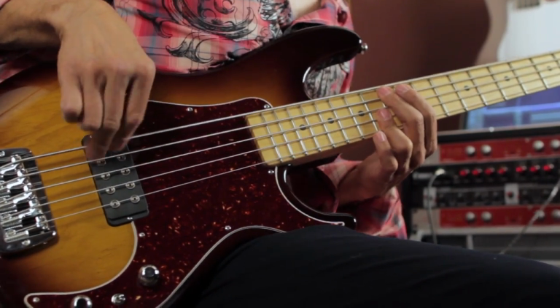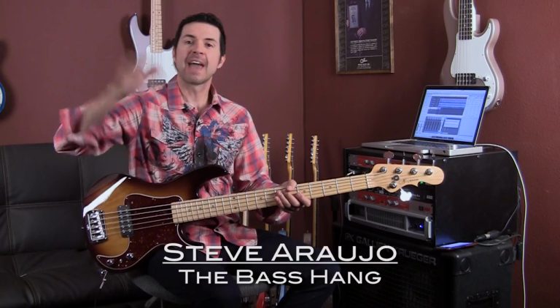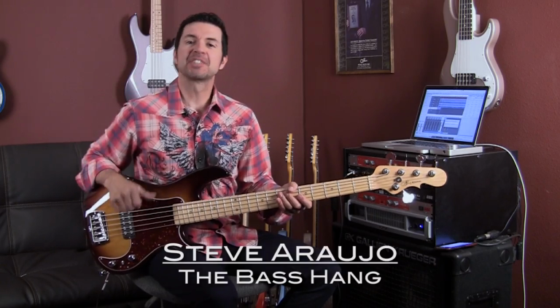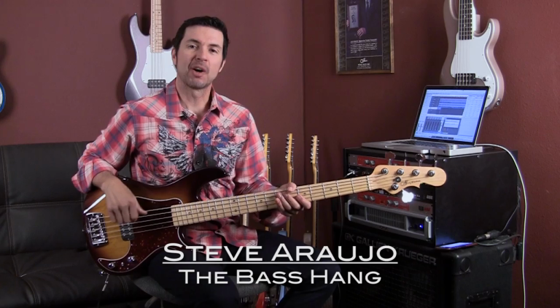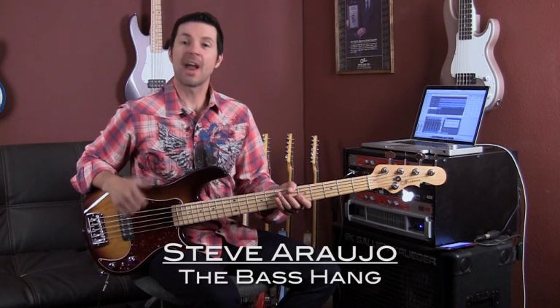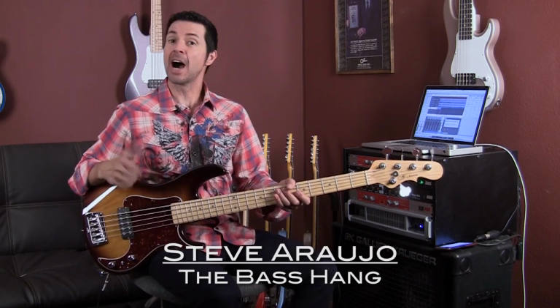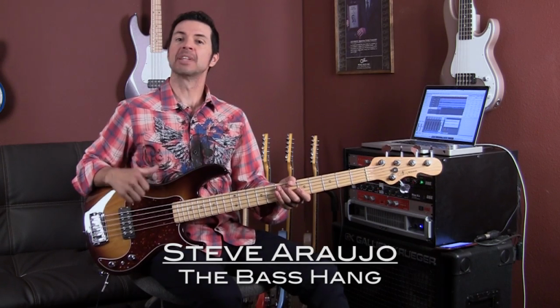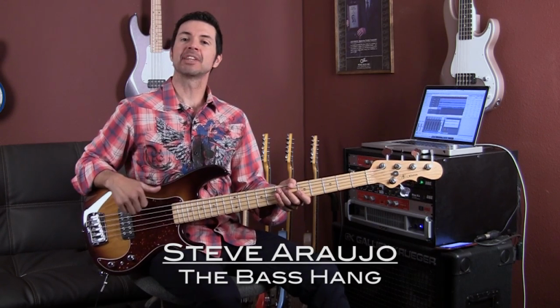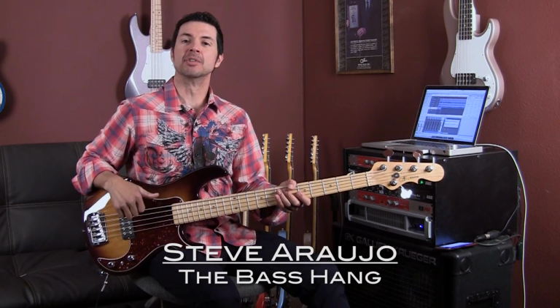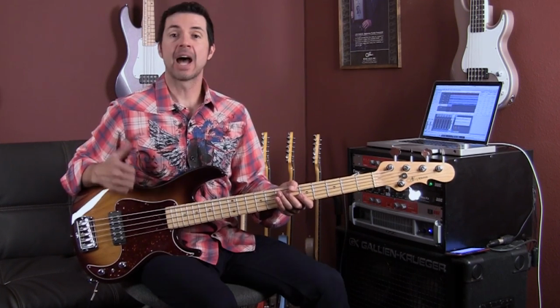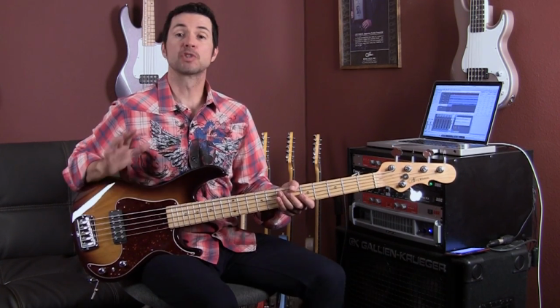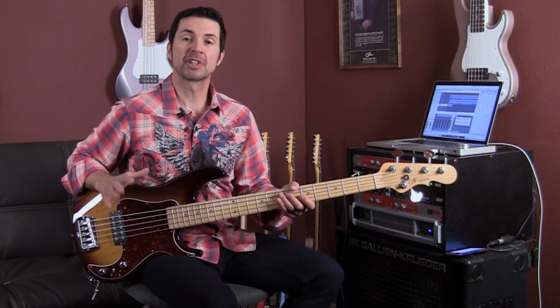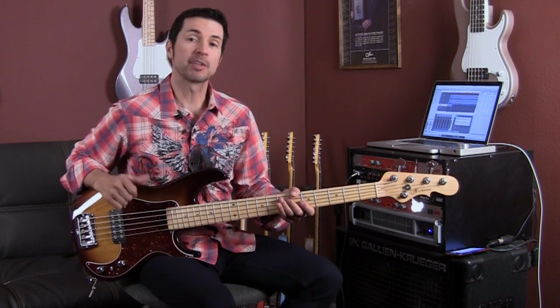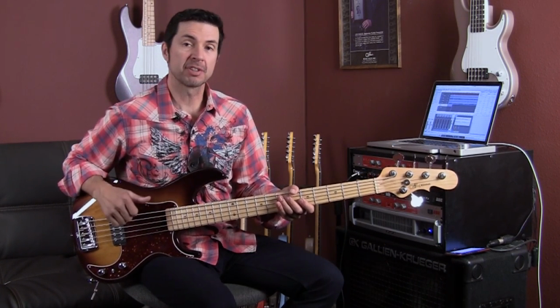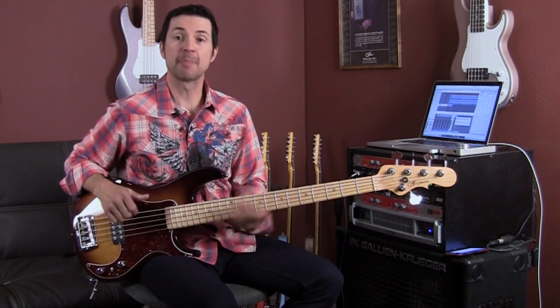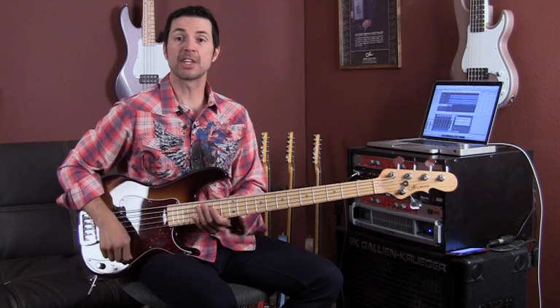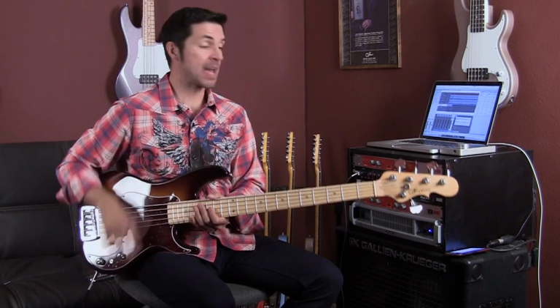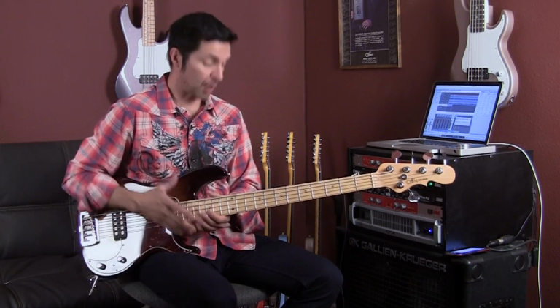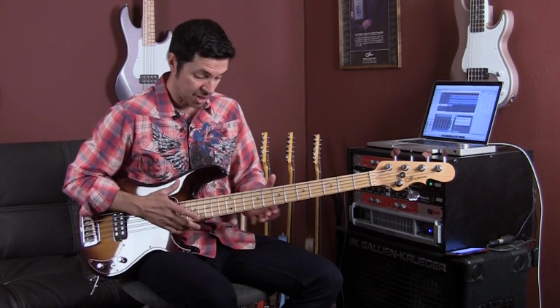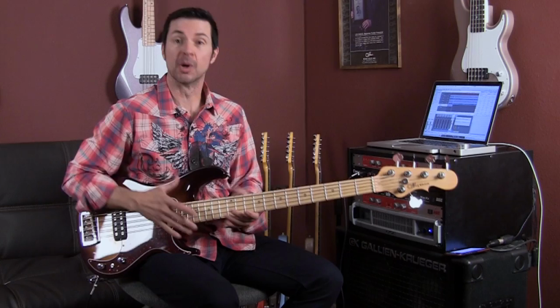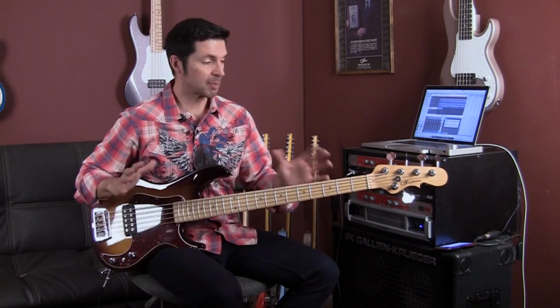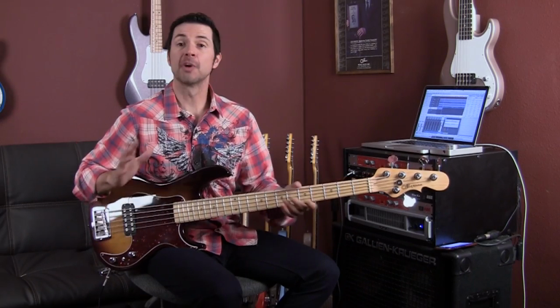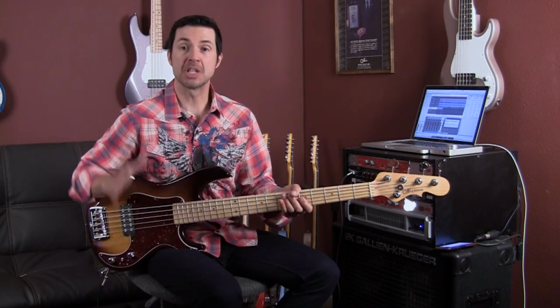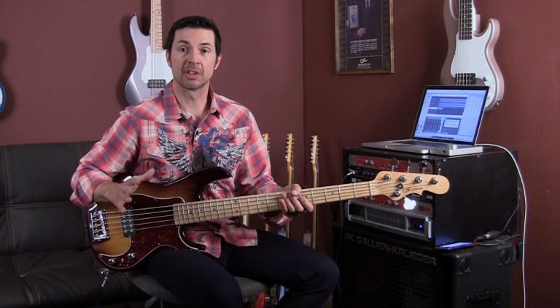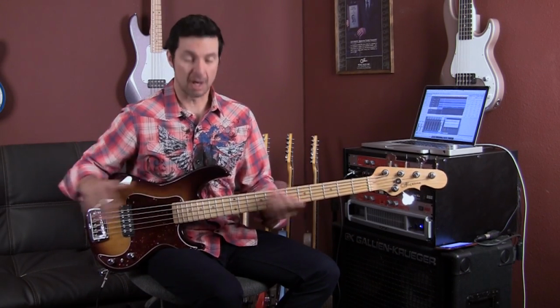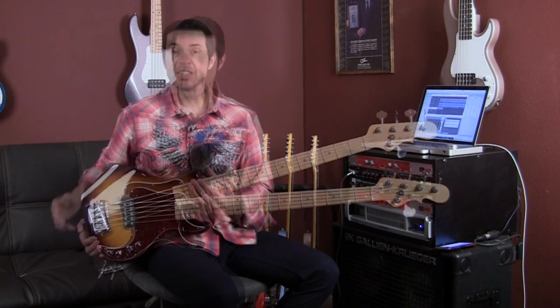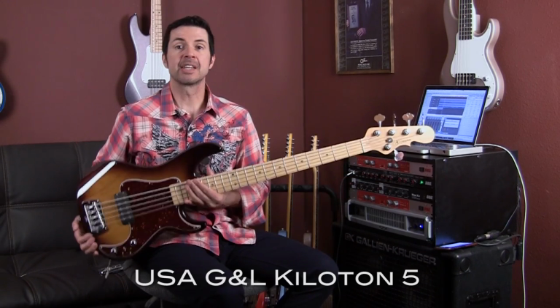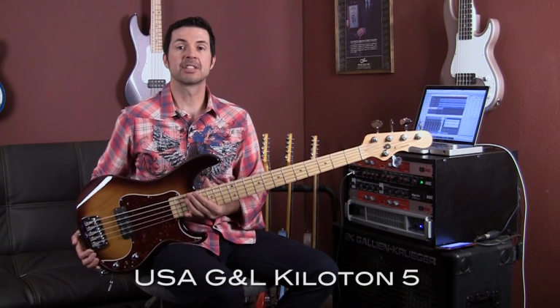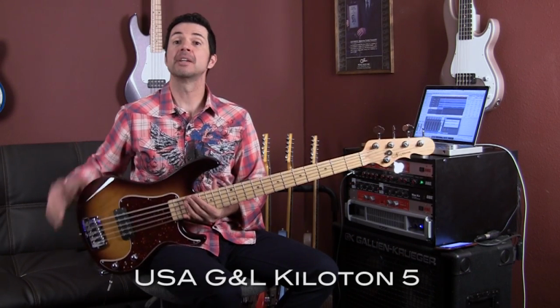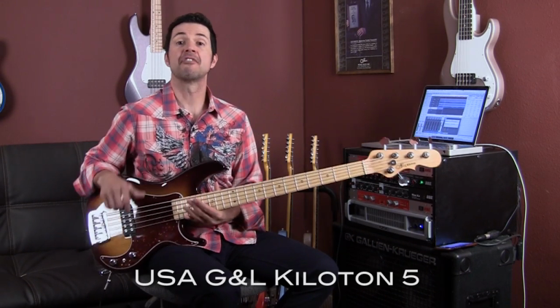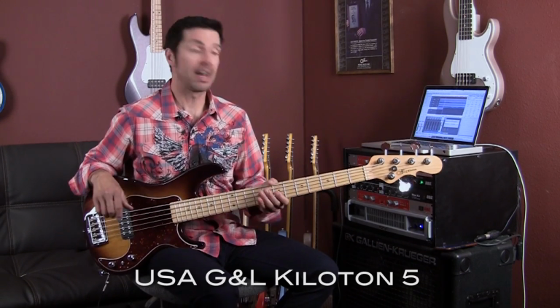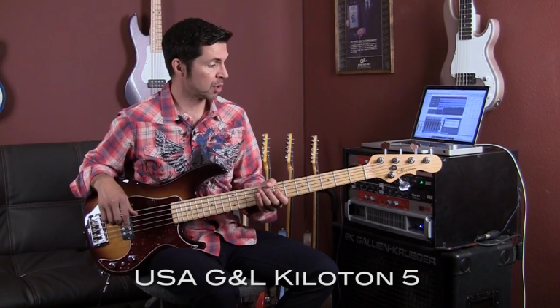Hey everyone, Steve Araujo here and I am live at Leo's. I am super excited to be here today bringing you a brand new instrument from G&L Guitars, the Kiloton five string.